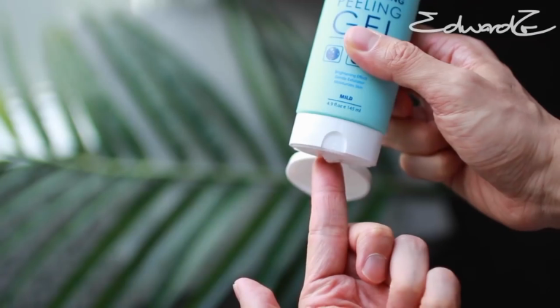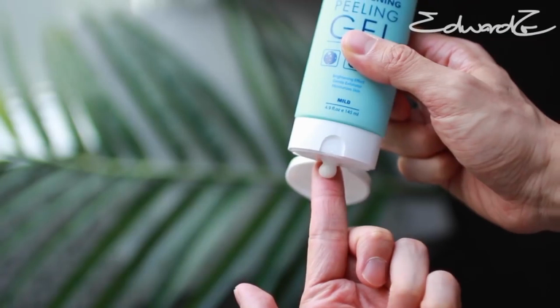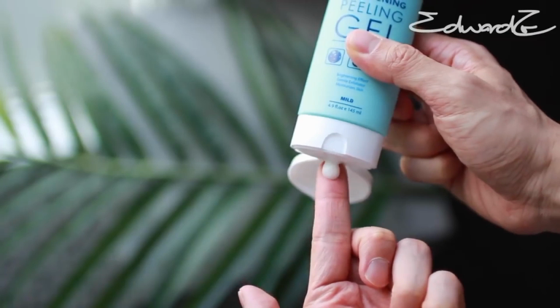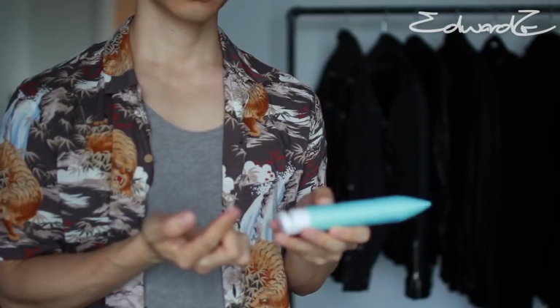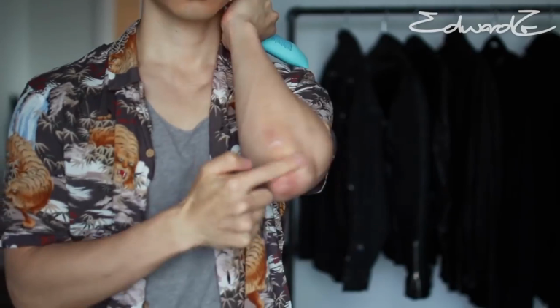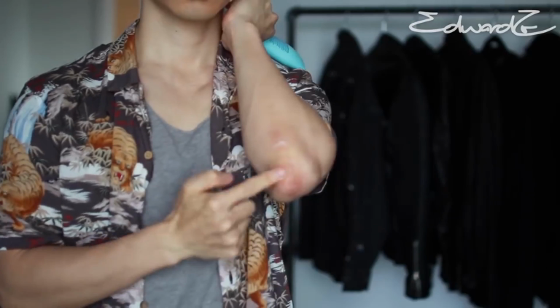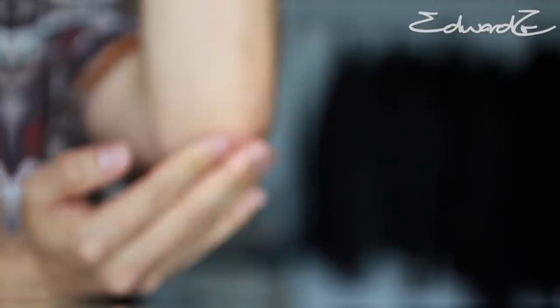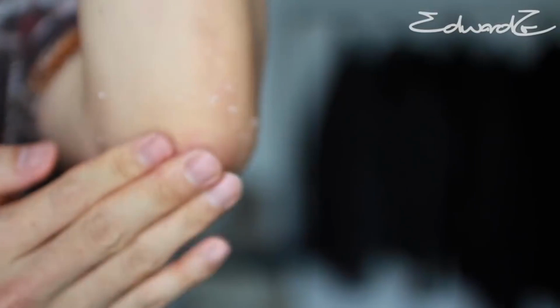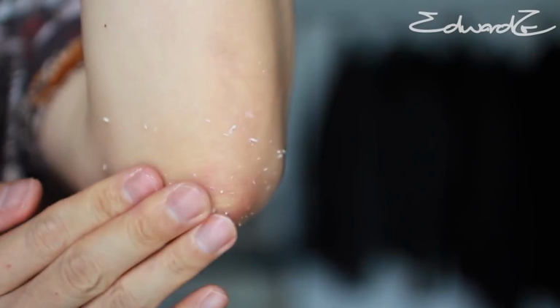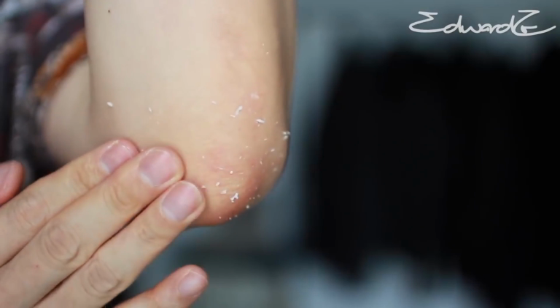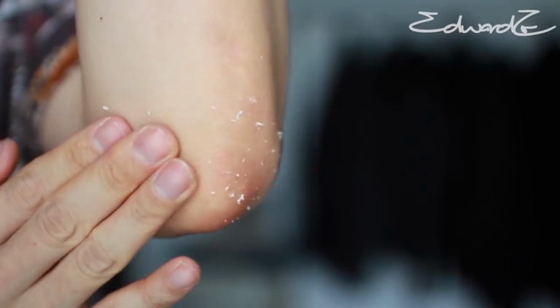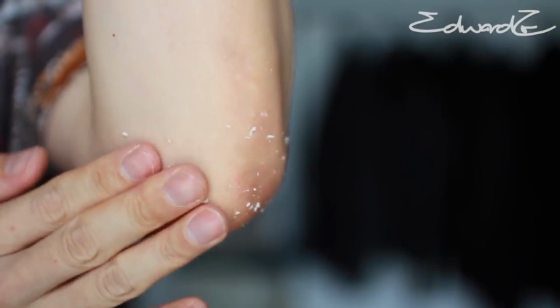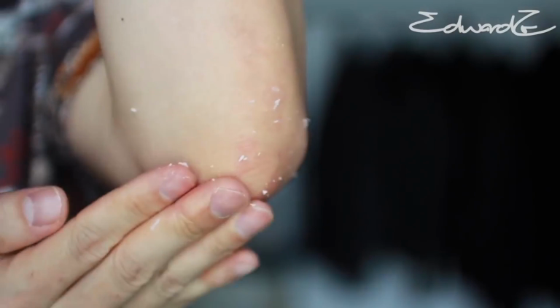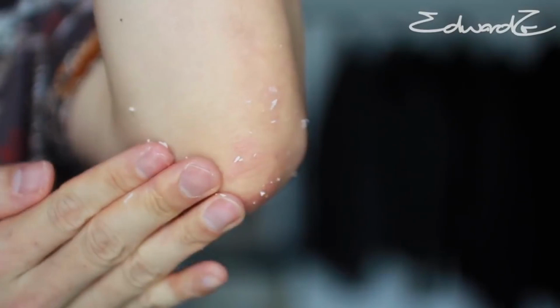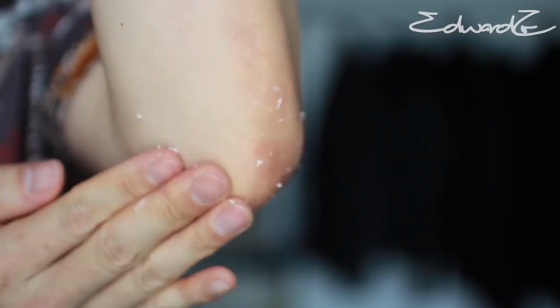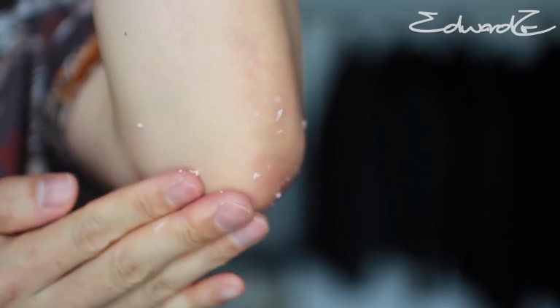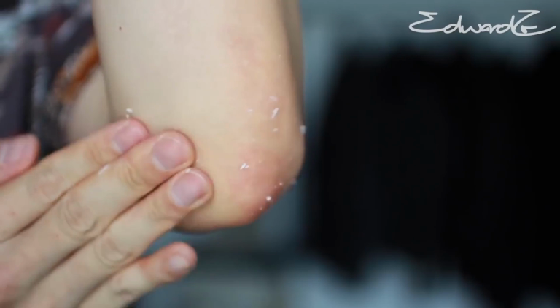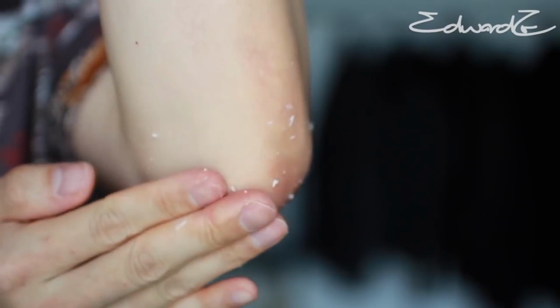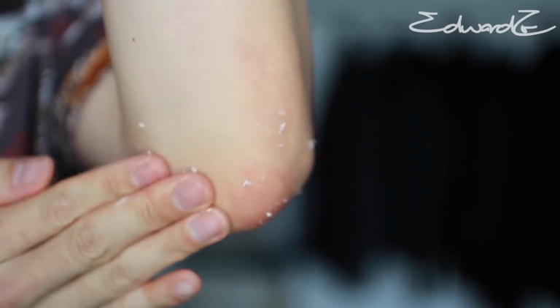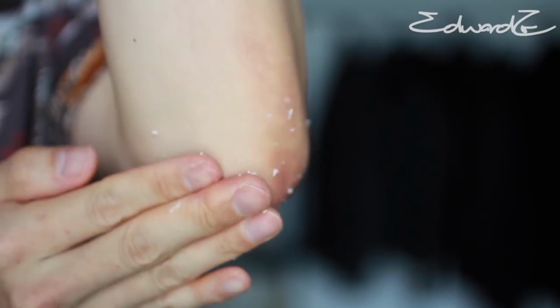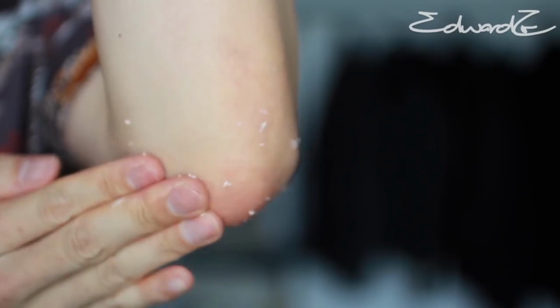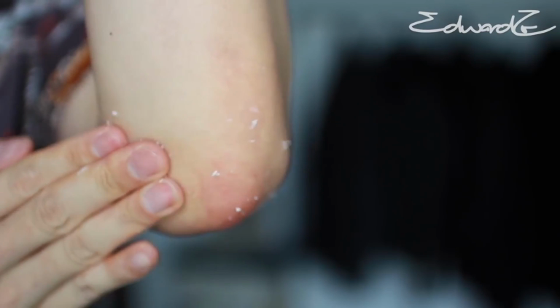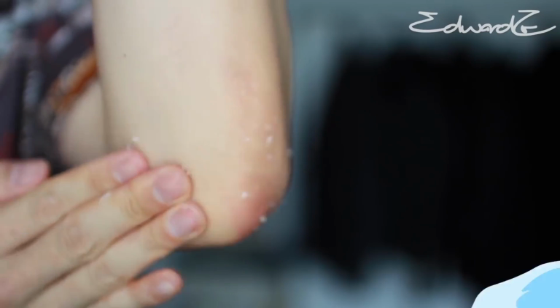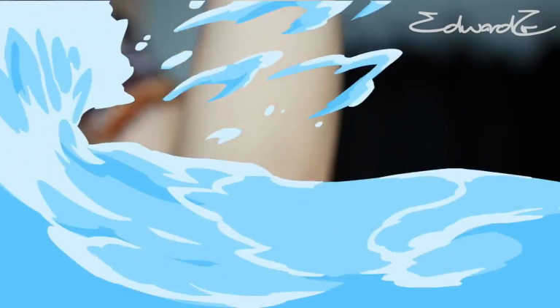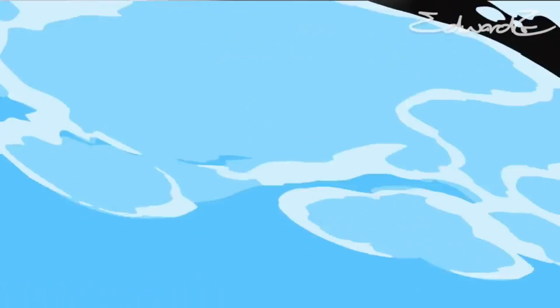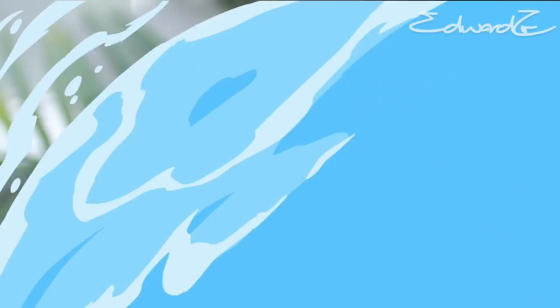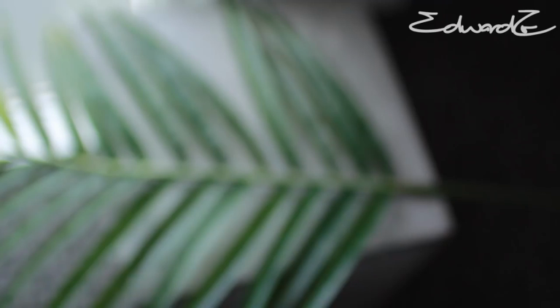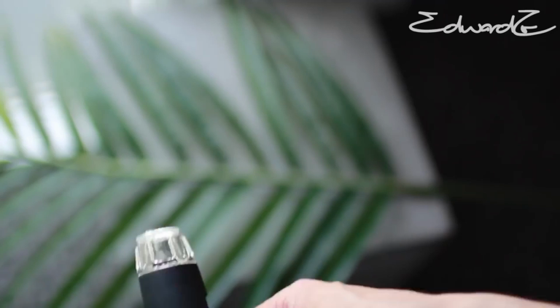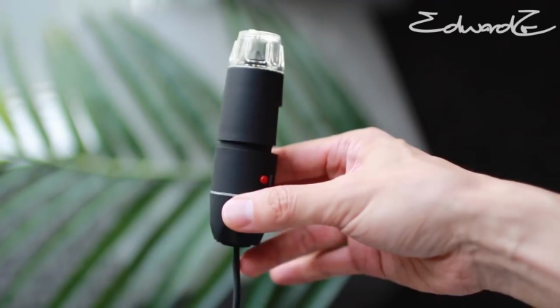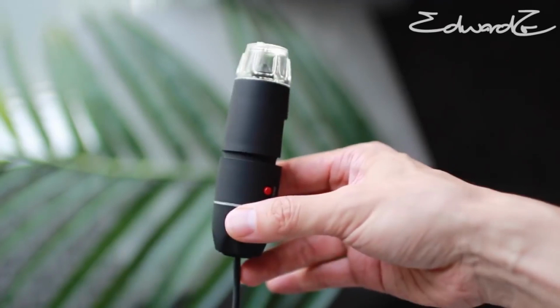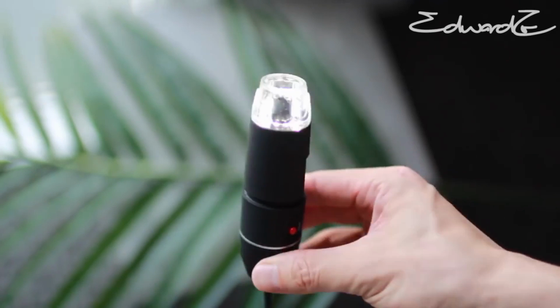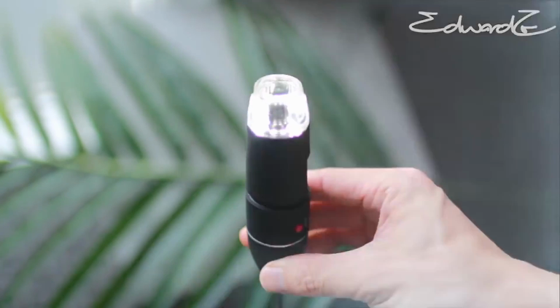Quarter size amount, massaging it into damp skin, and within a minute, seeing that satisfying dead skin cell residue, which shows that the gel is getting to work. Now let's rinse off with lukewarm water and check the results under a microscope.